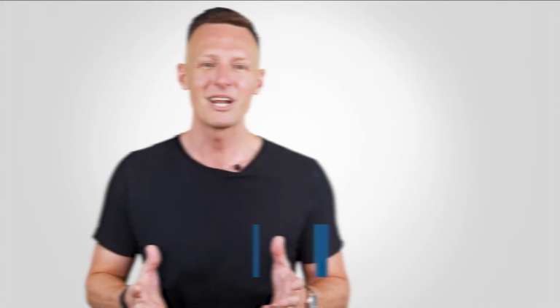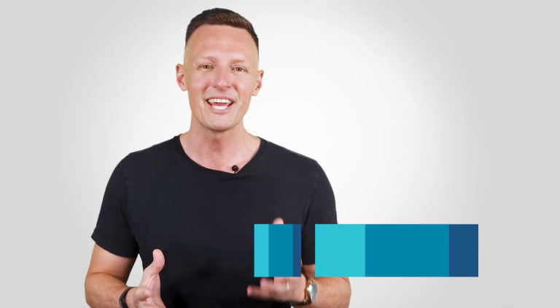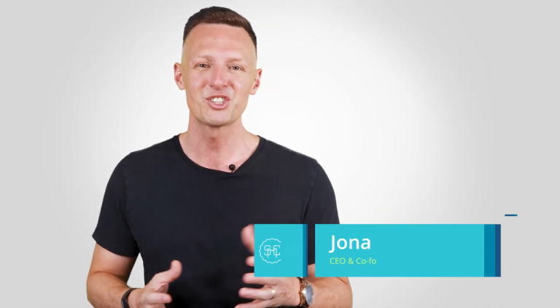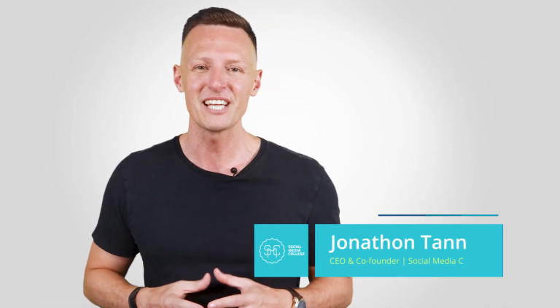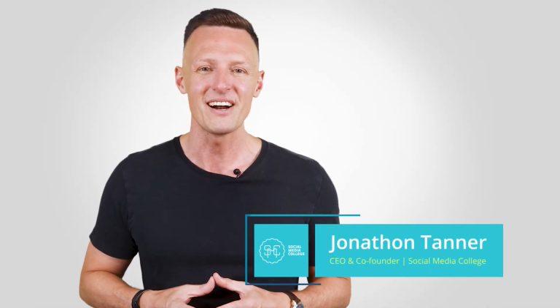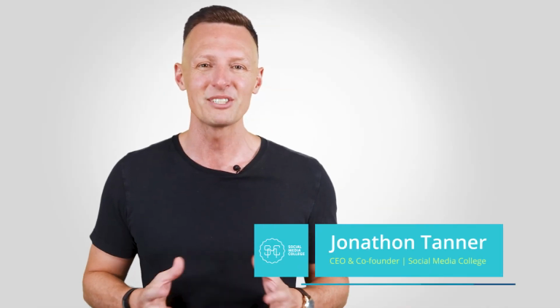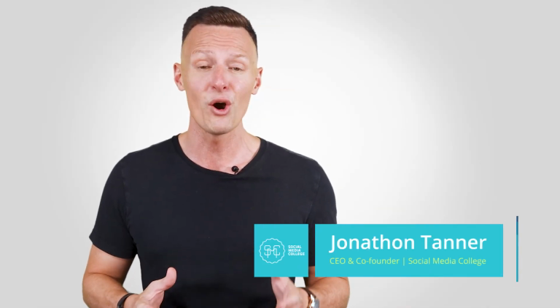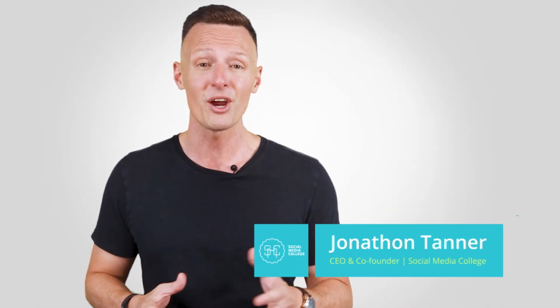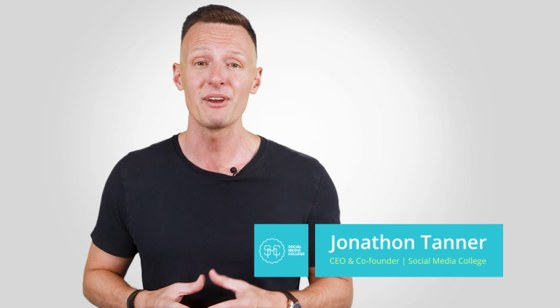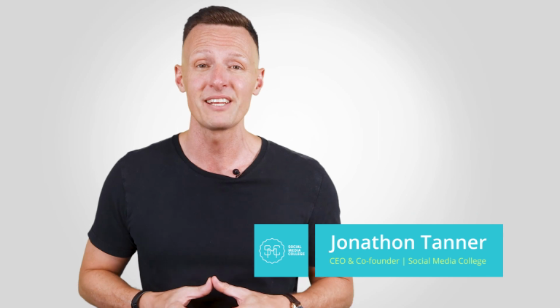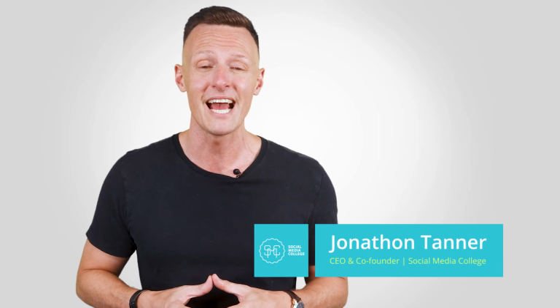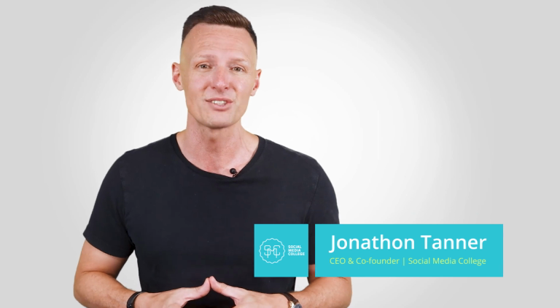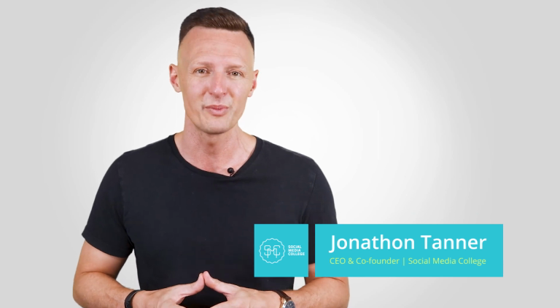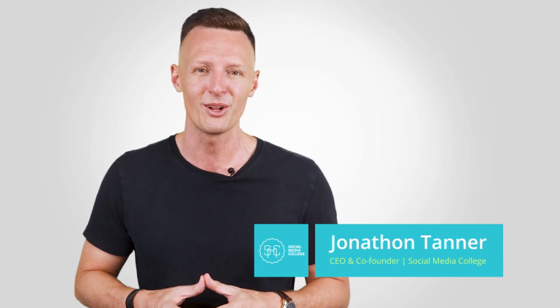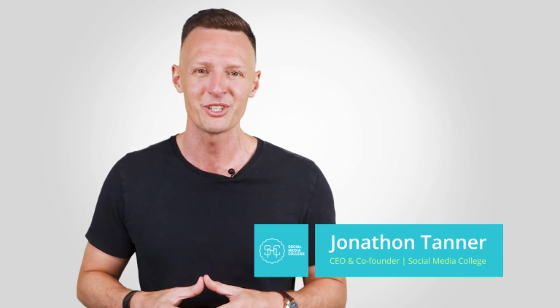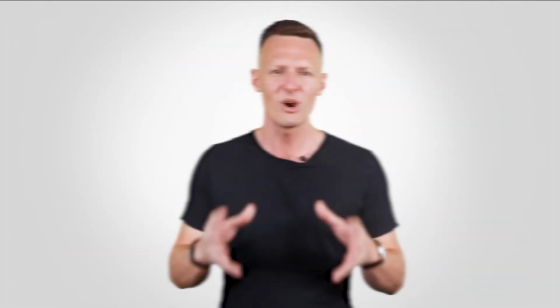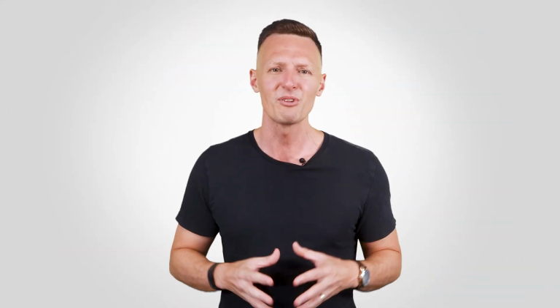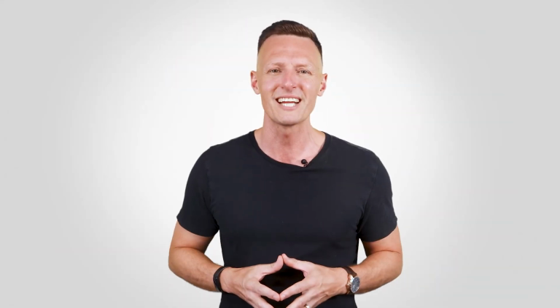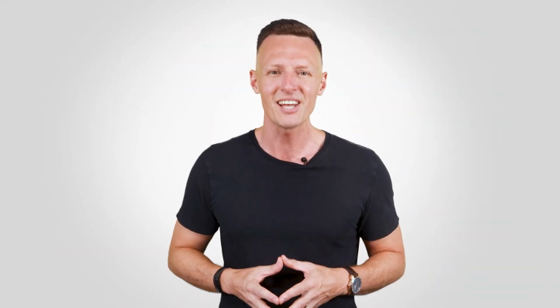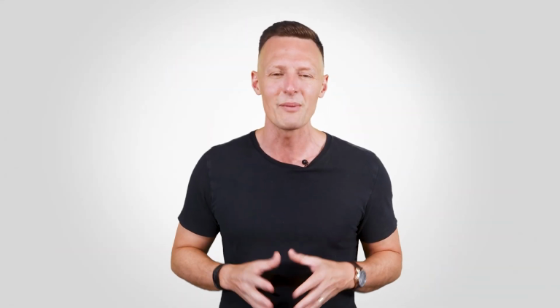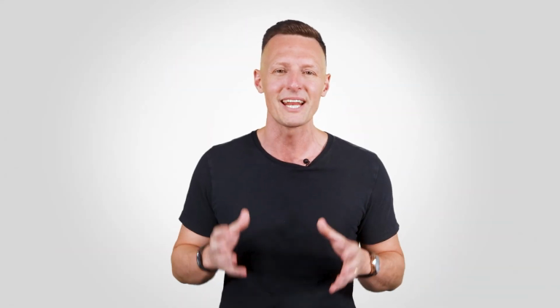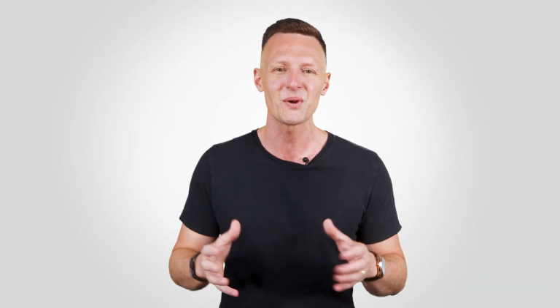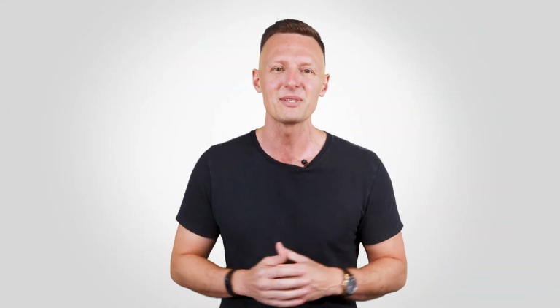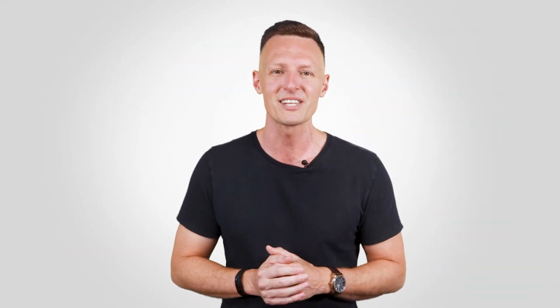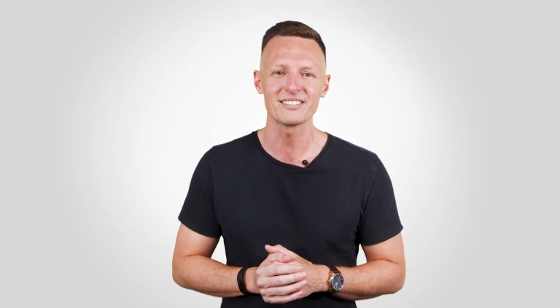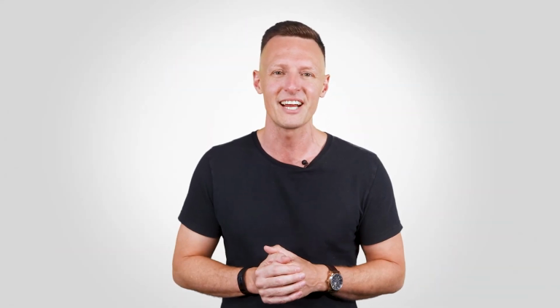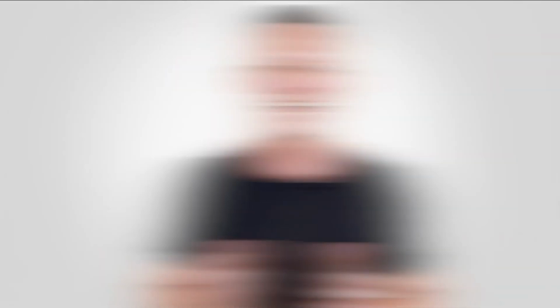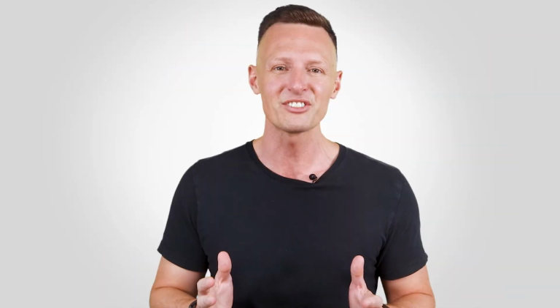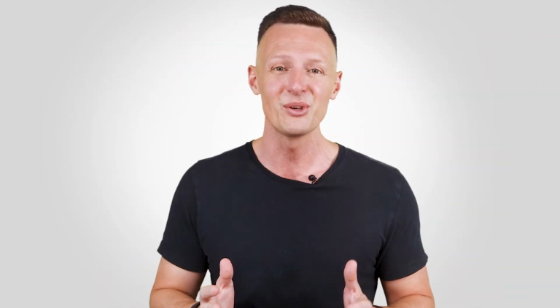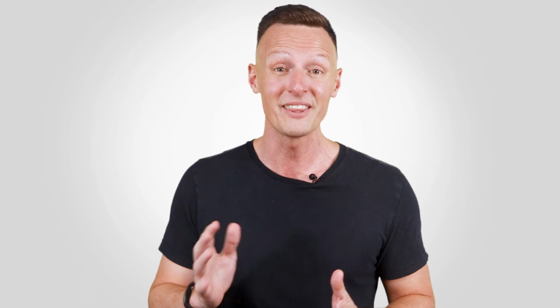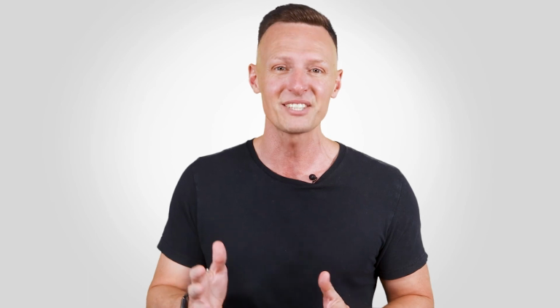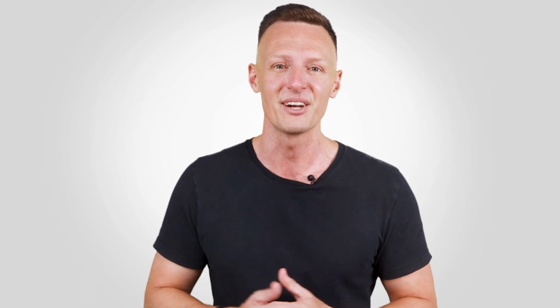My name again is Jon Tanner. I'm the CEO and co-founder here at Social Media College. We hope you've learned a ton about Instagram business accounts today, and I'll see you in the next video.